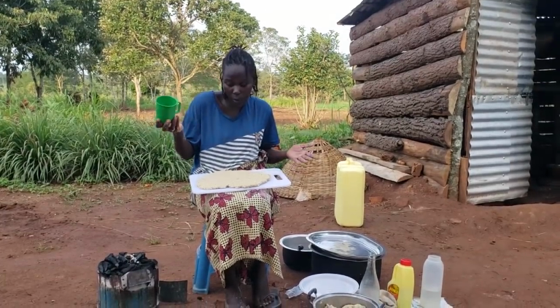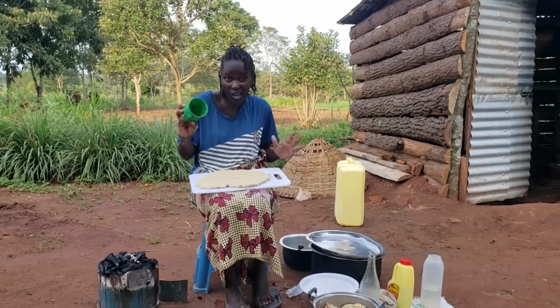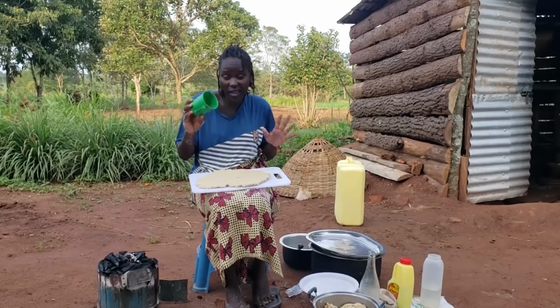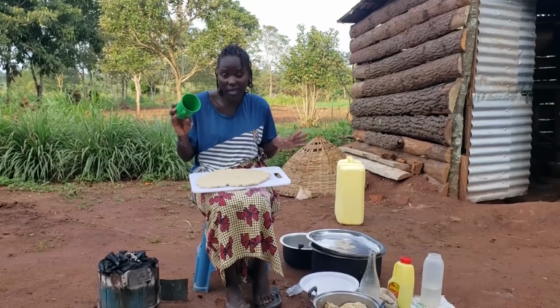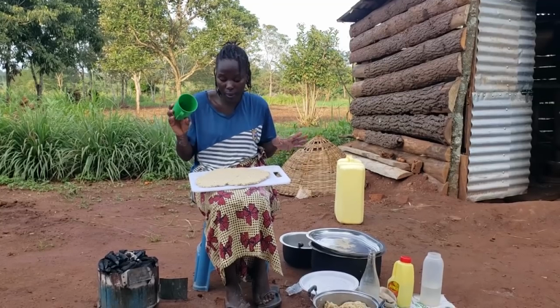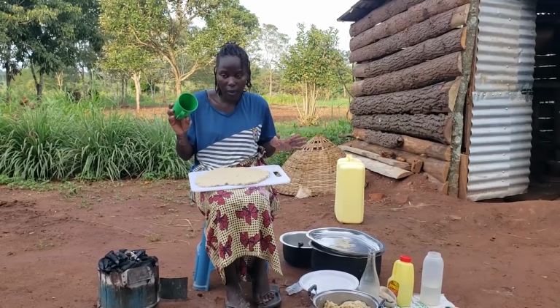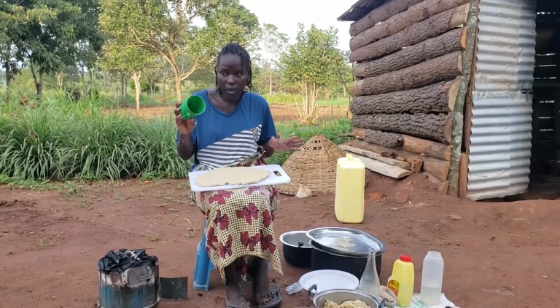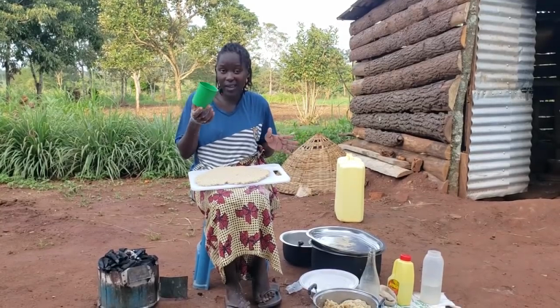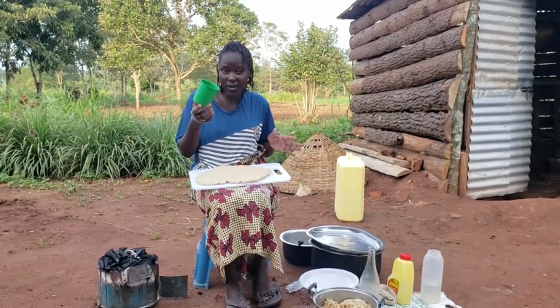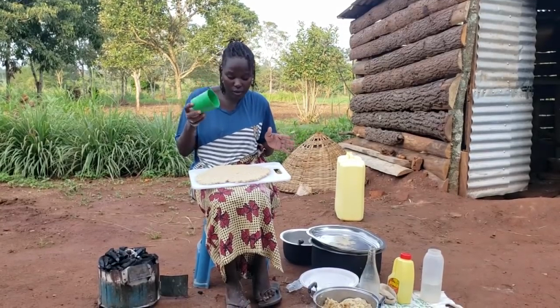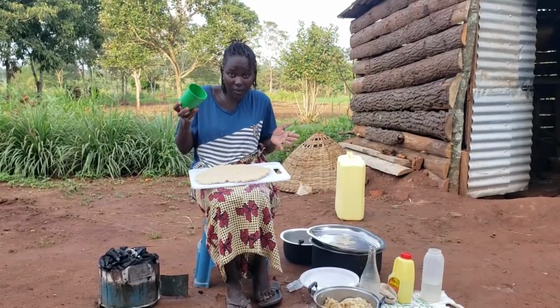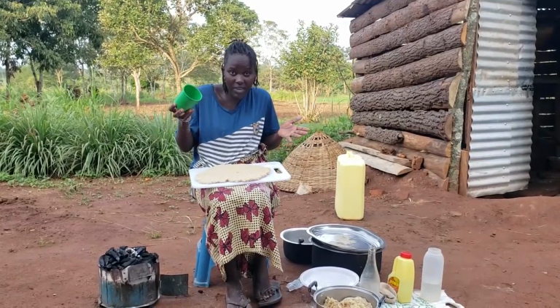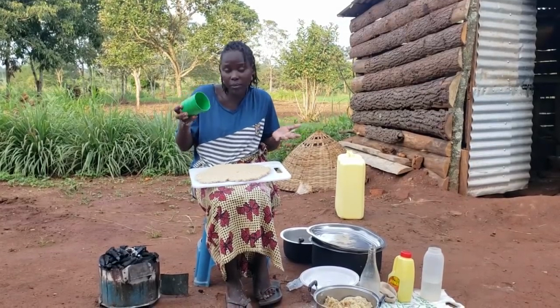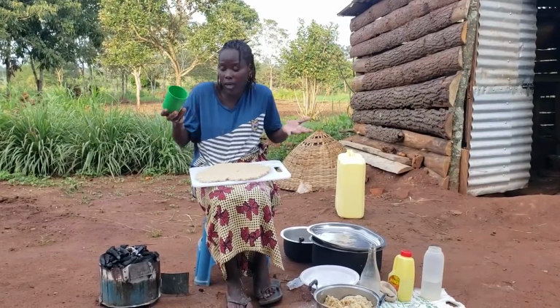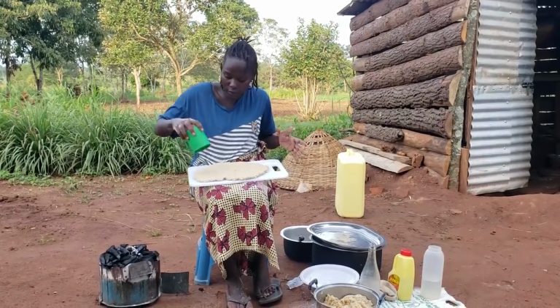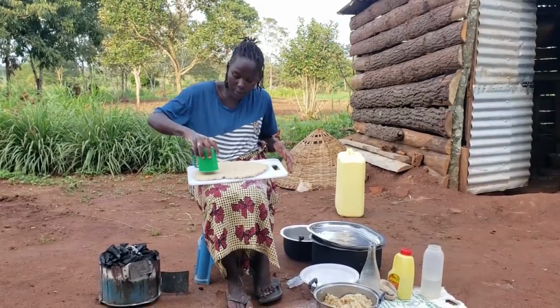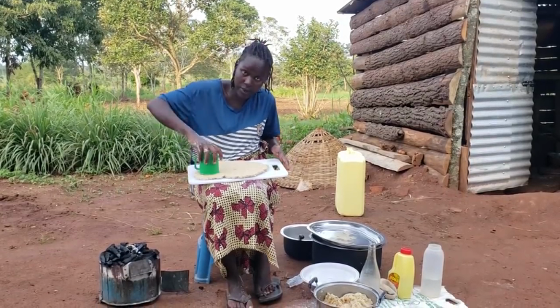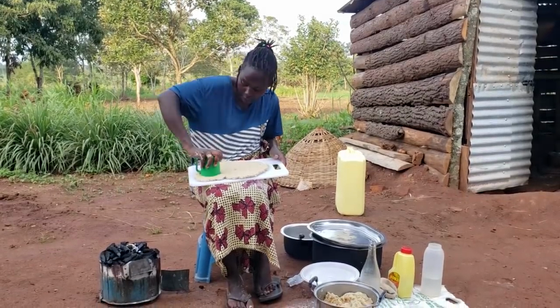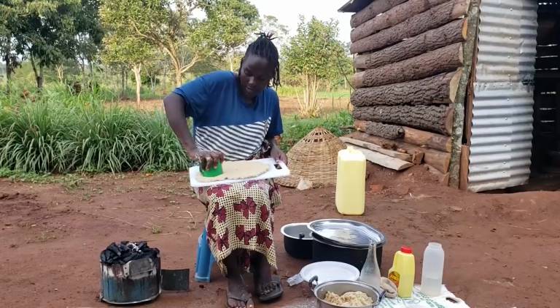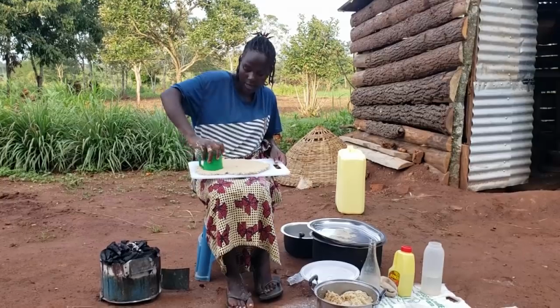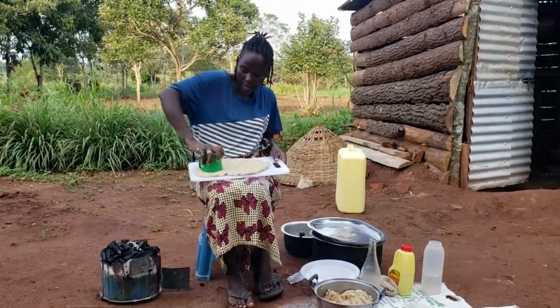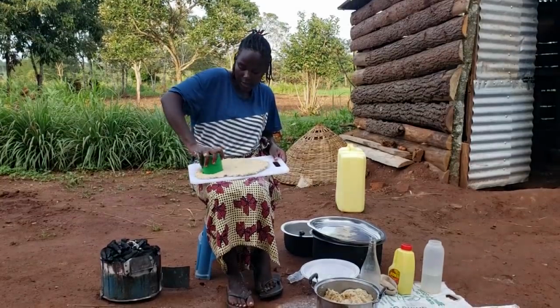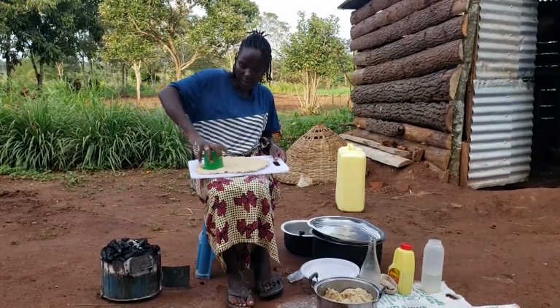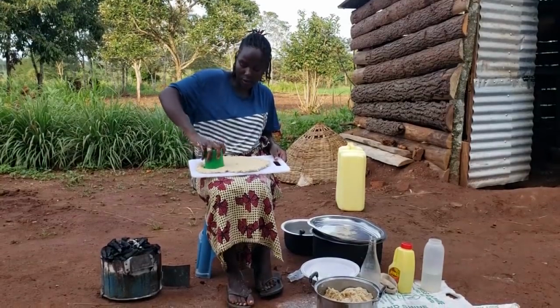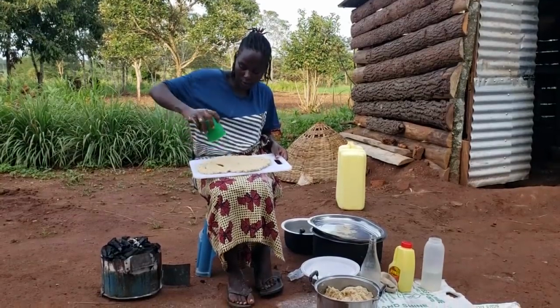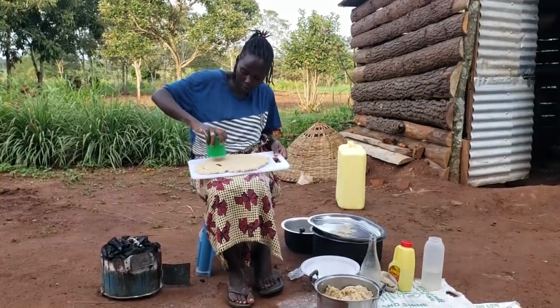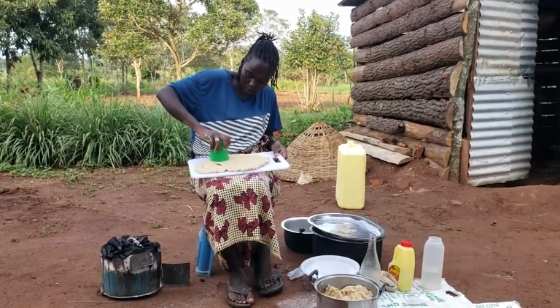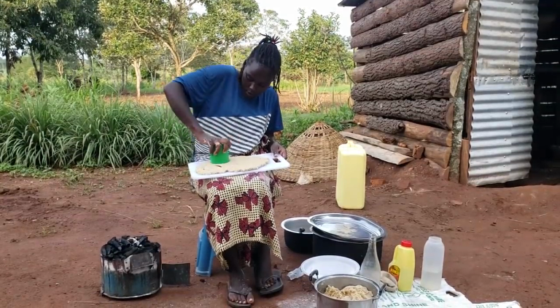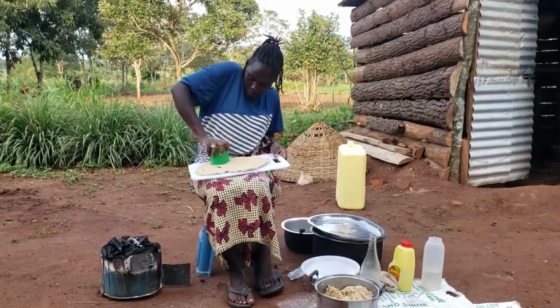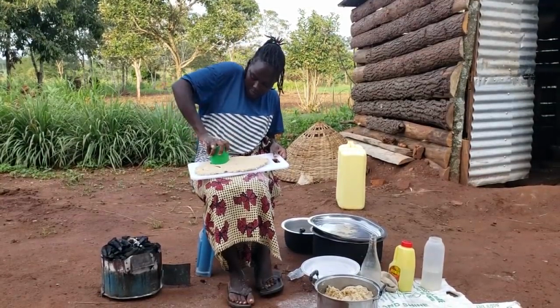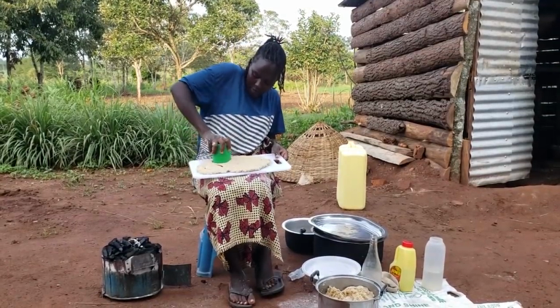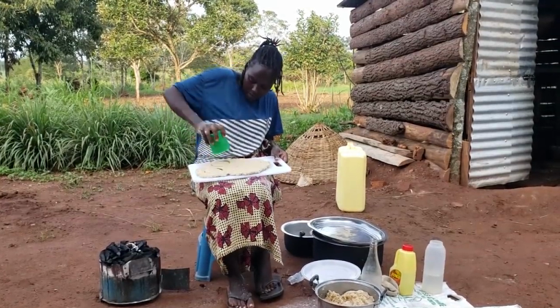You can use any shape. I'm going to use a can to give me a better circular shape. For me, I'm going to make circular ones, and this is what I'm going to do to get that circular shape.